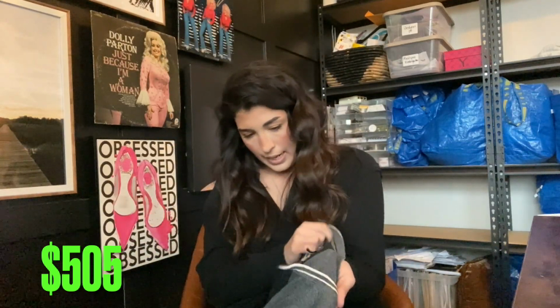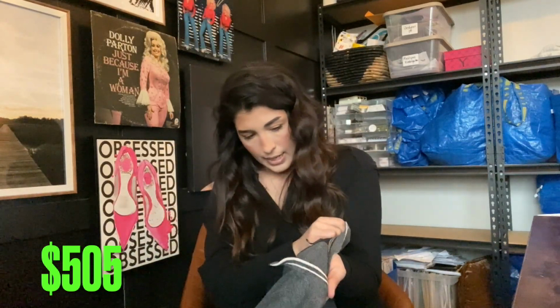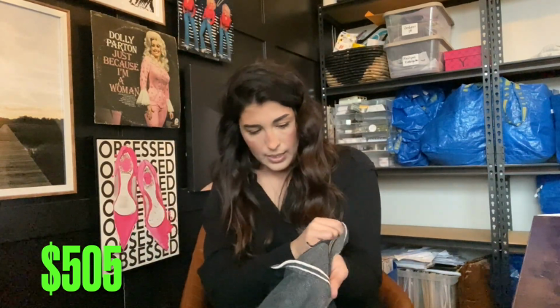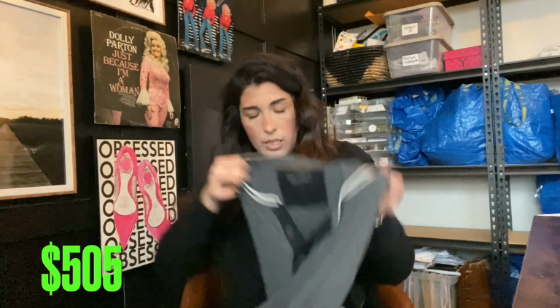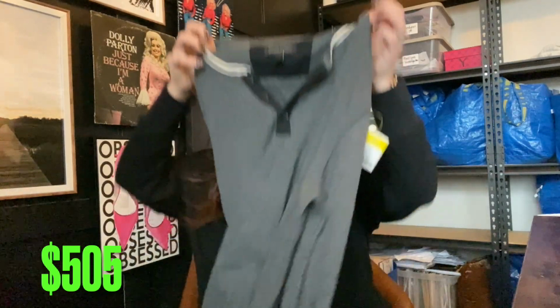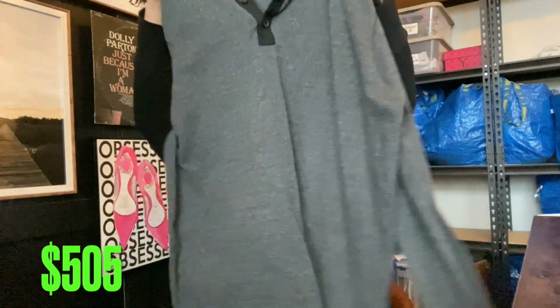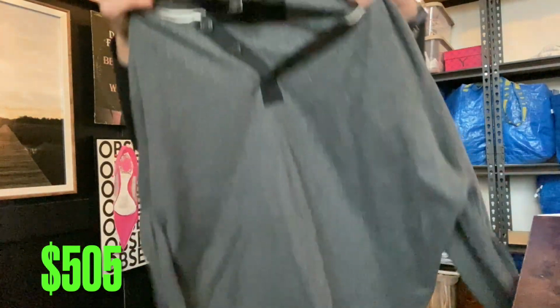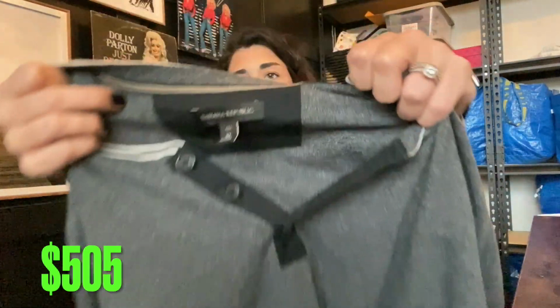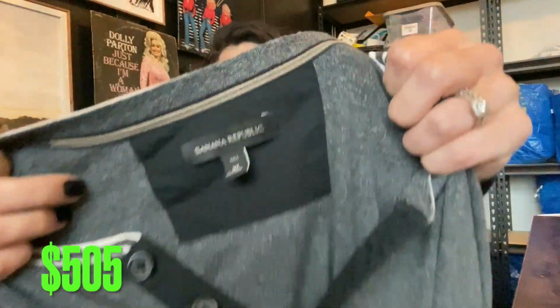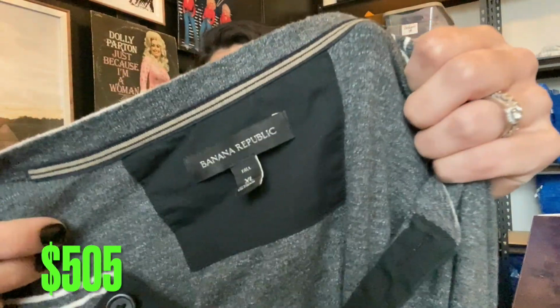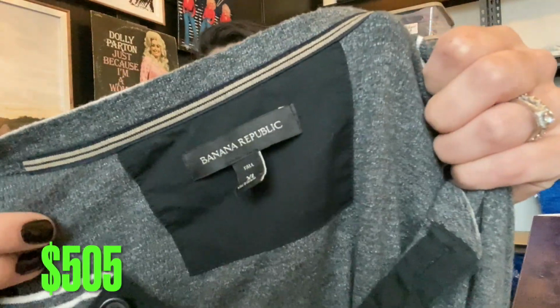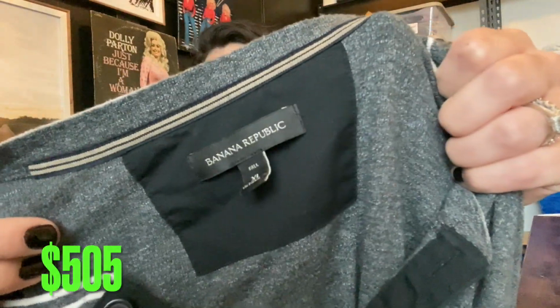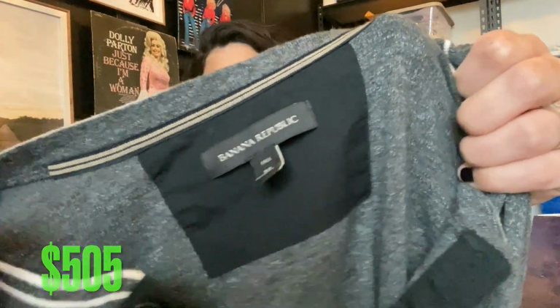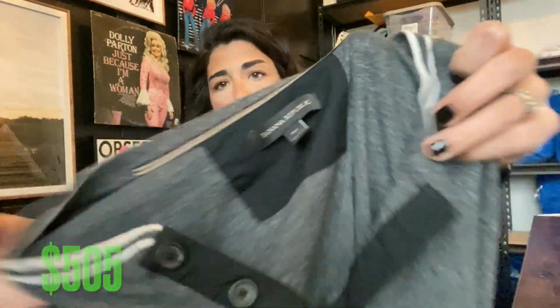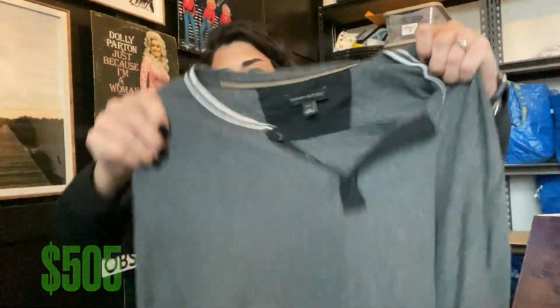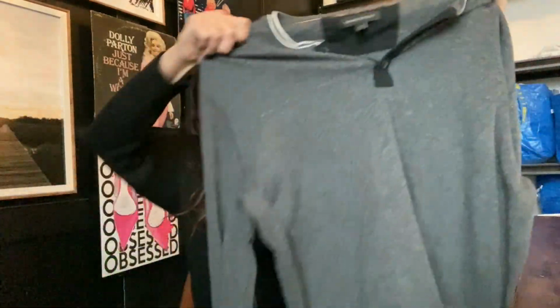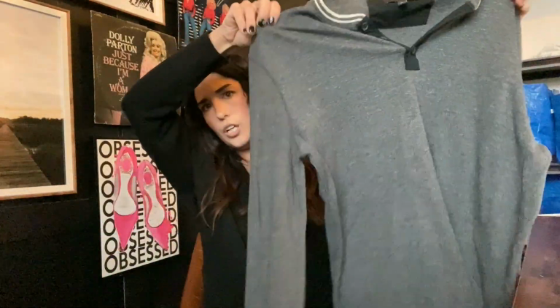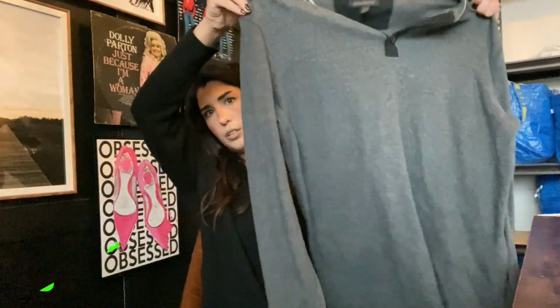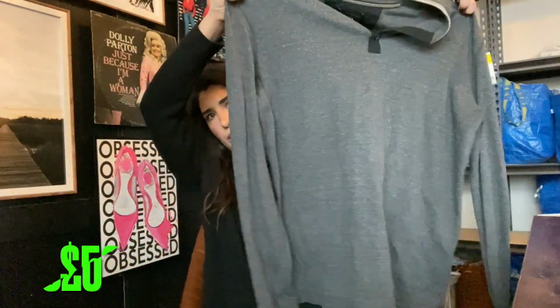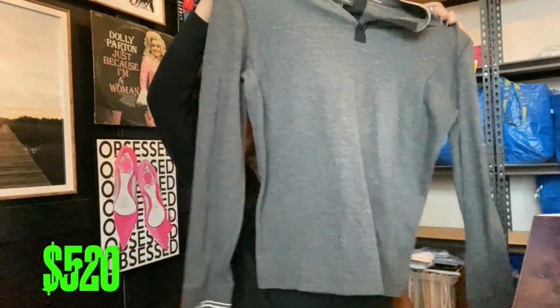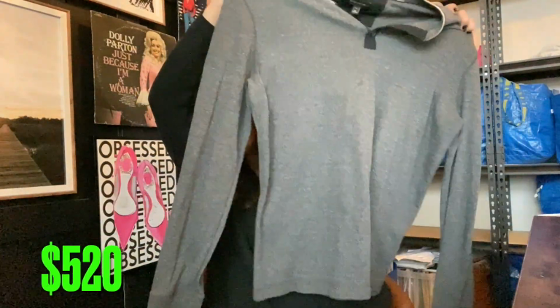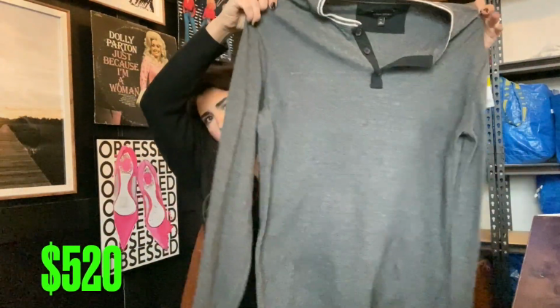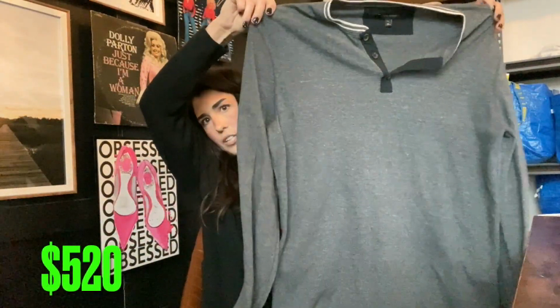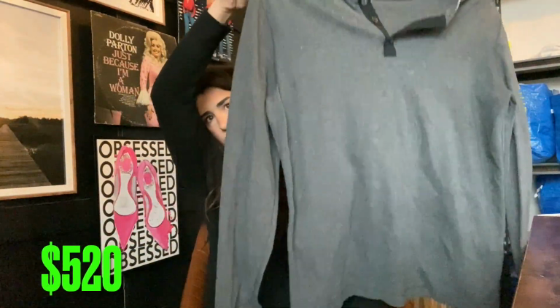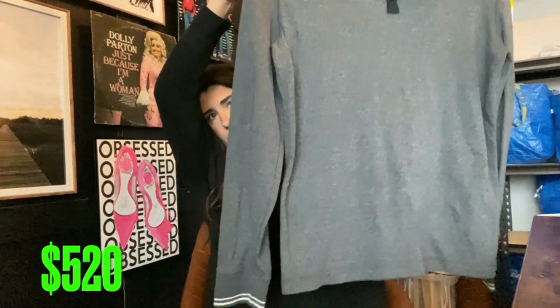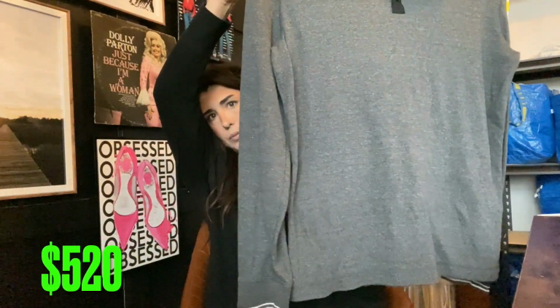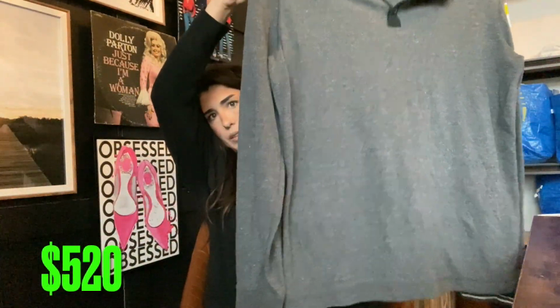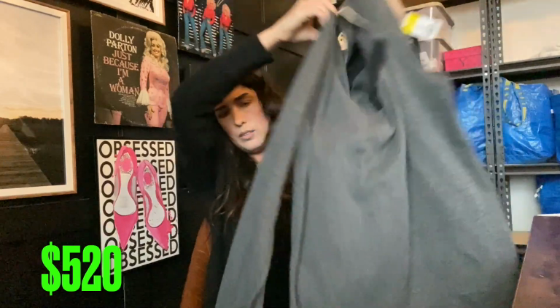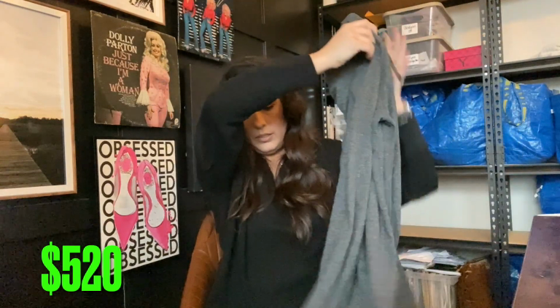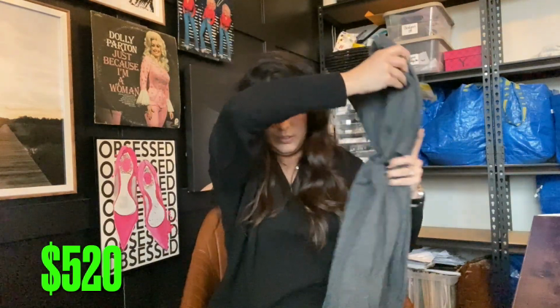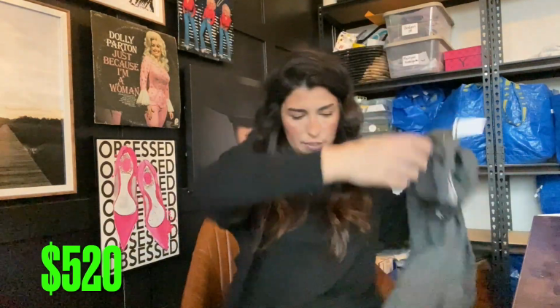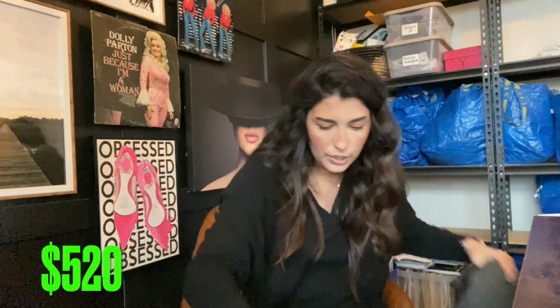And then another Banana Republic sweater, extra large tall. Probably get $15 to $20 on this one — very cute.